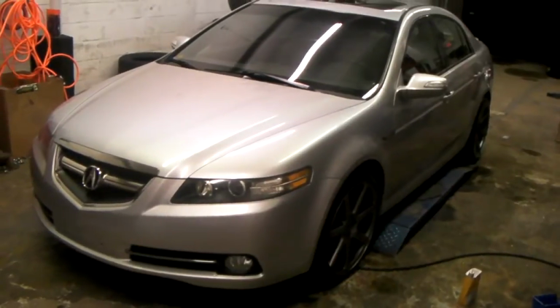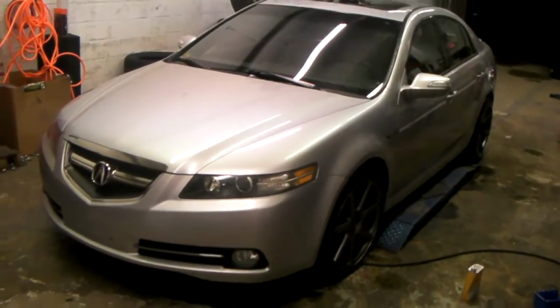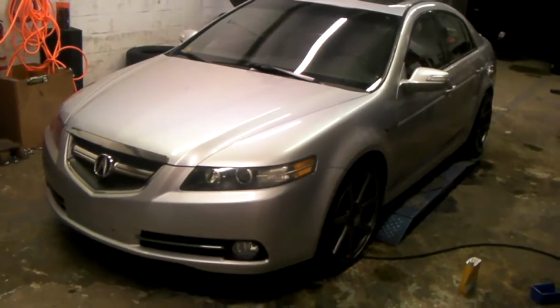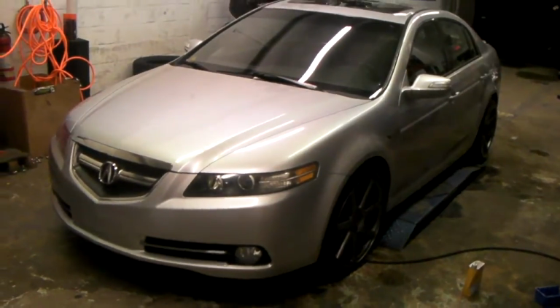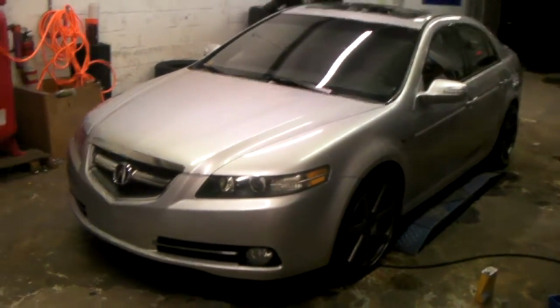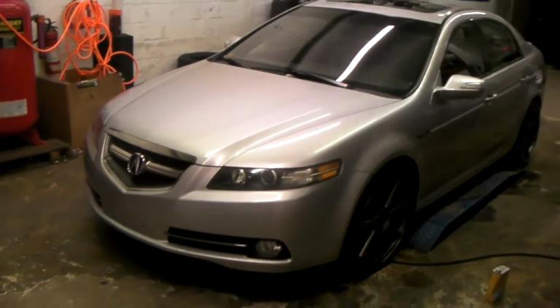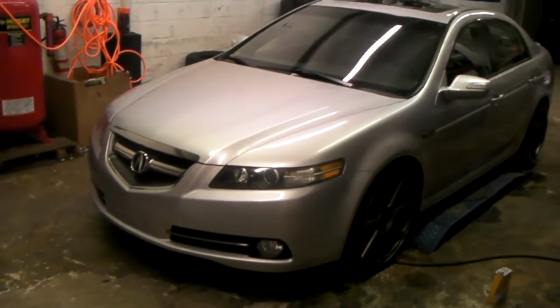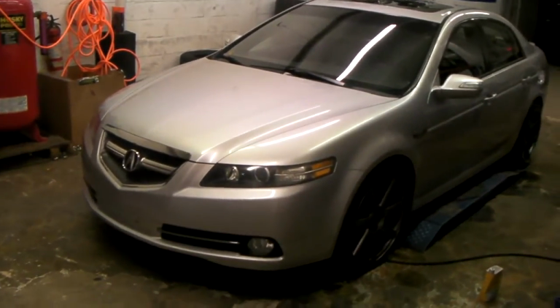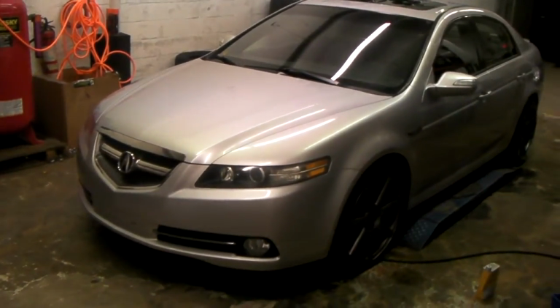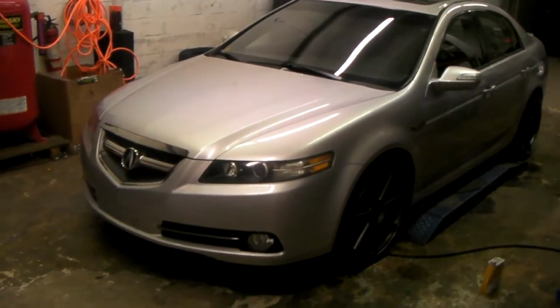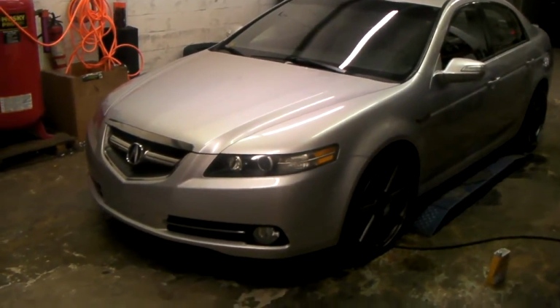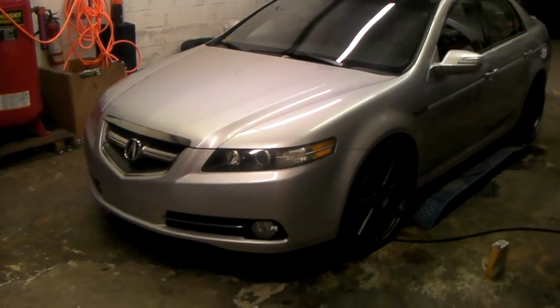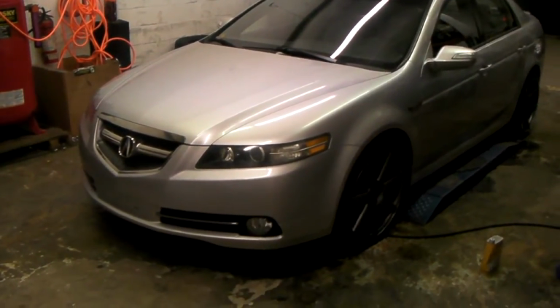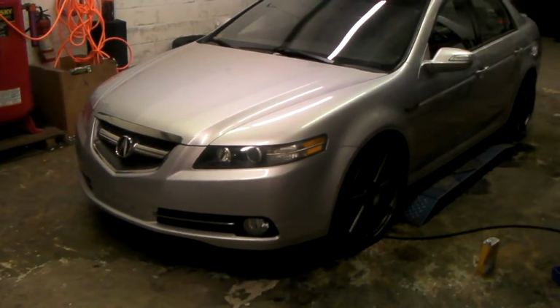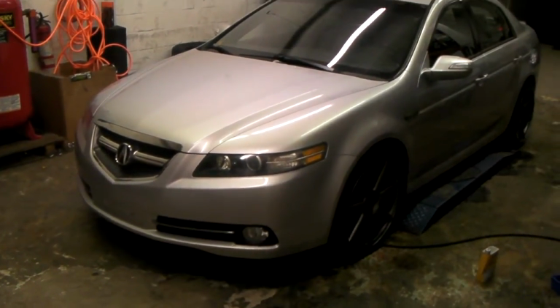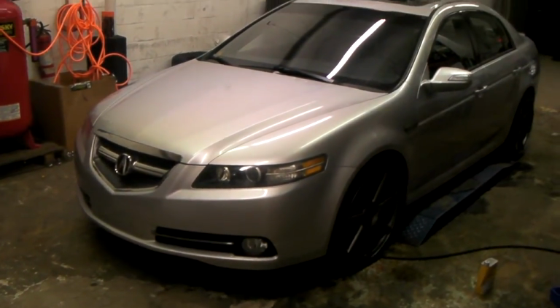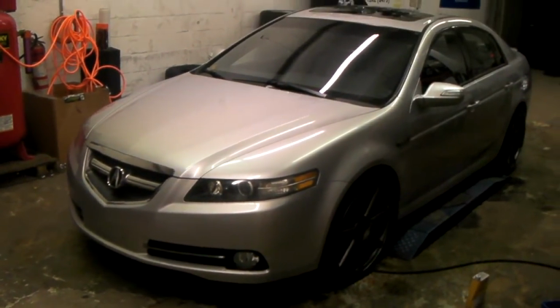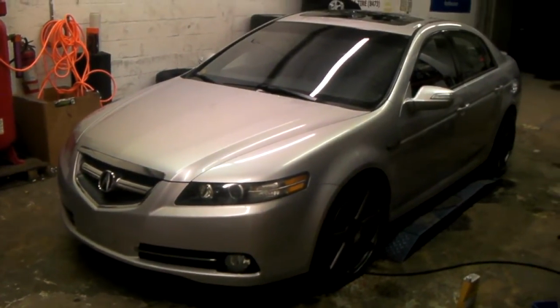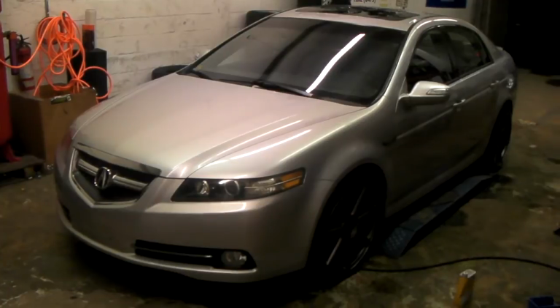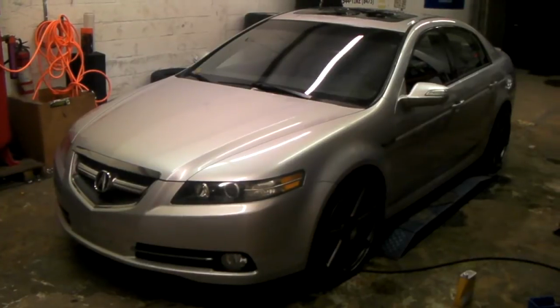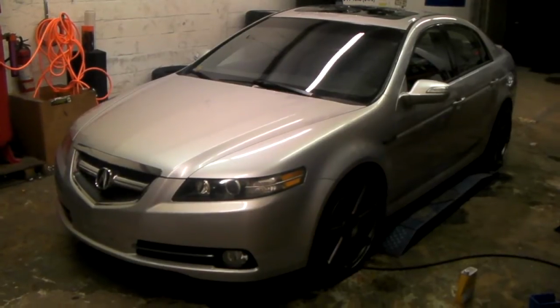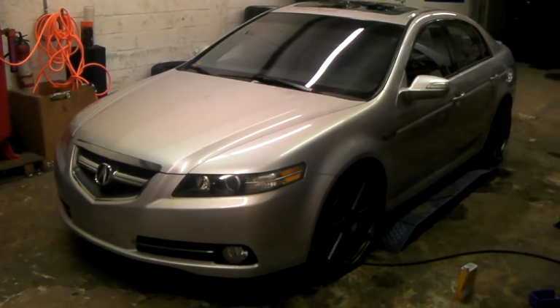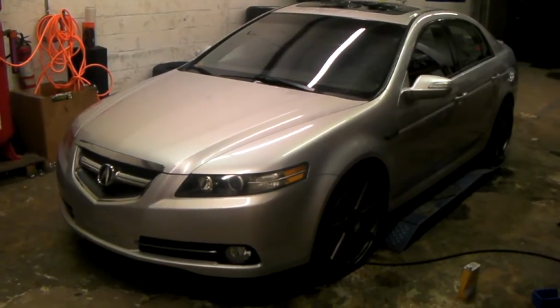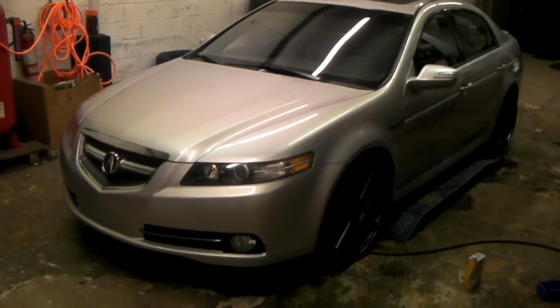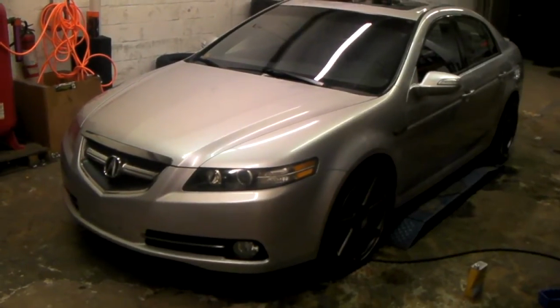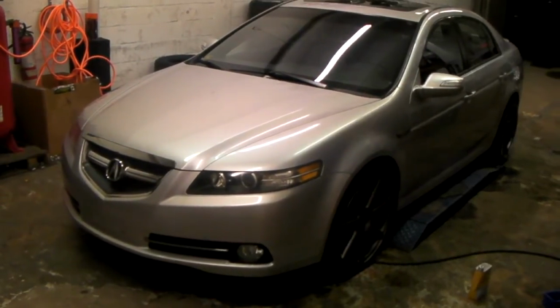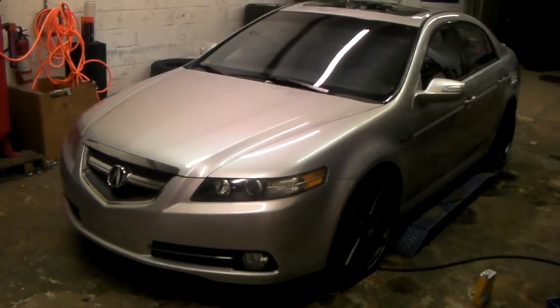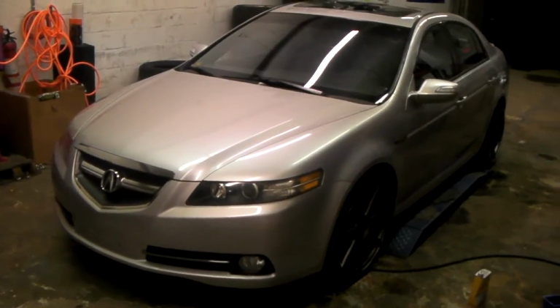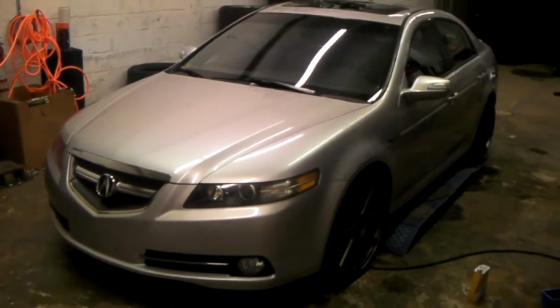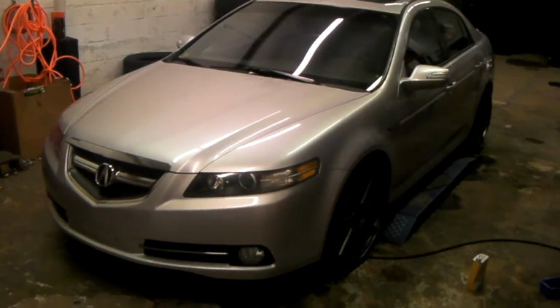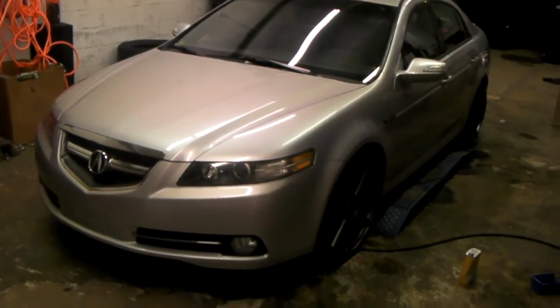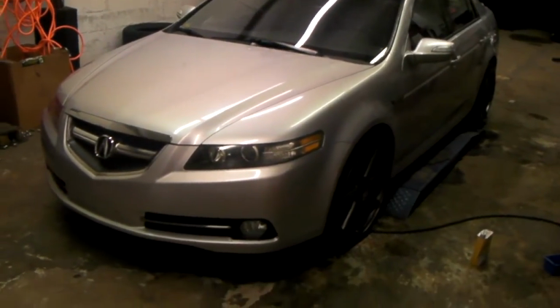This is your boy KB from Doves and Tires TV at dovesandtires.com. We are looking at the Niche Morona in 19 inch on the Acura TL.